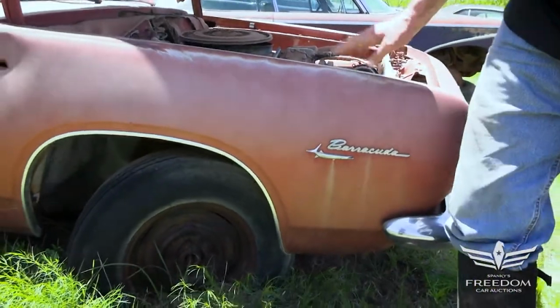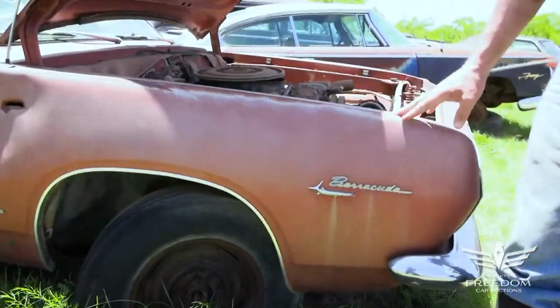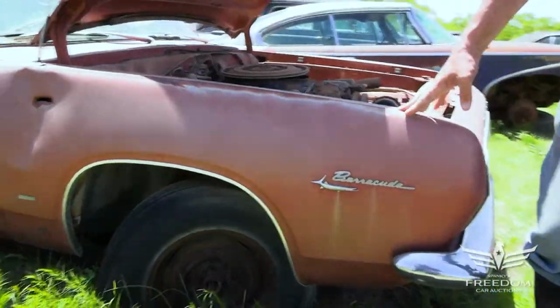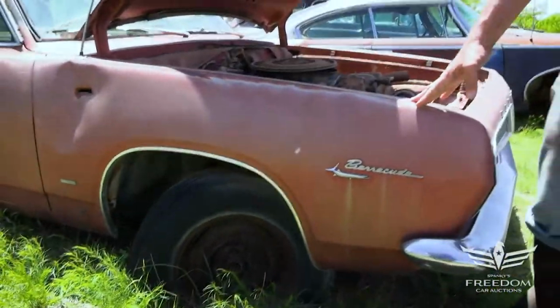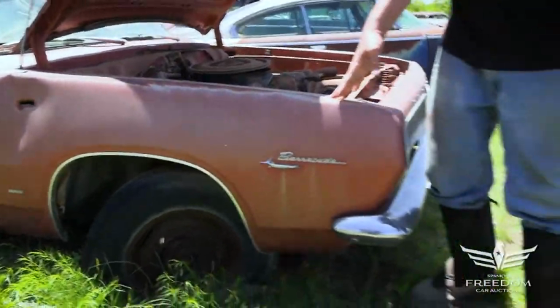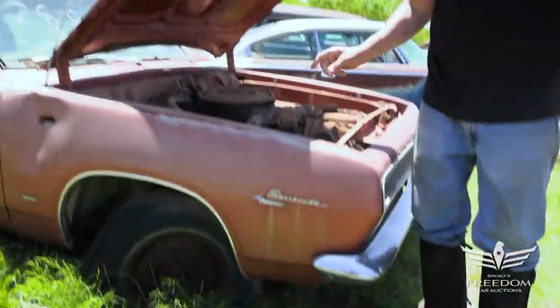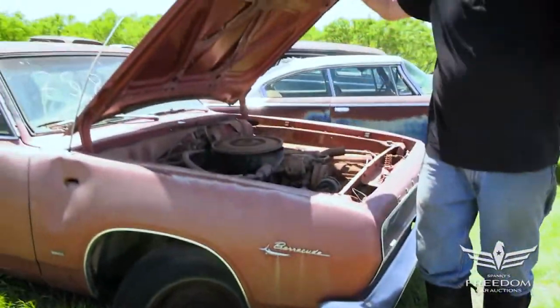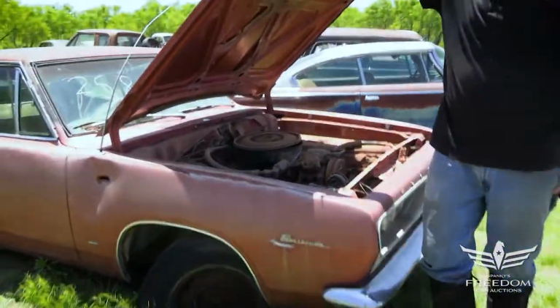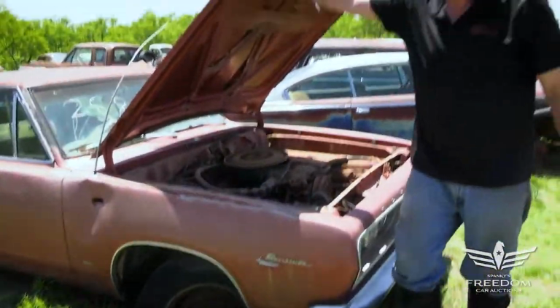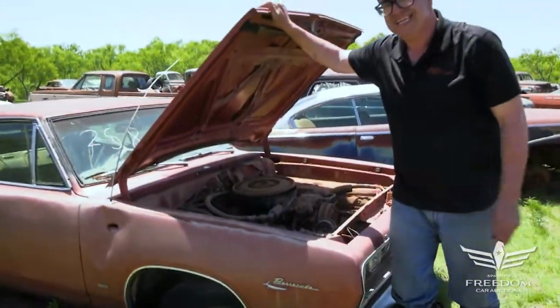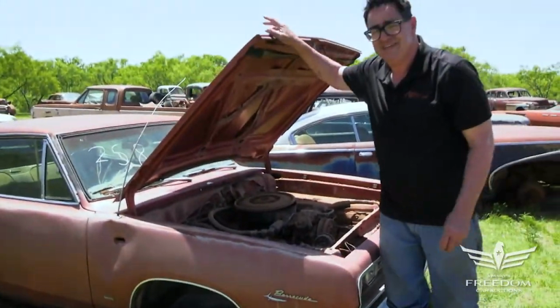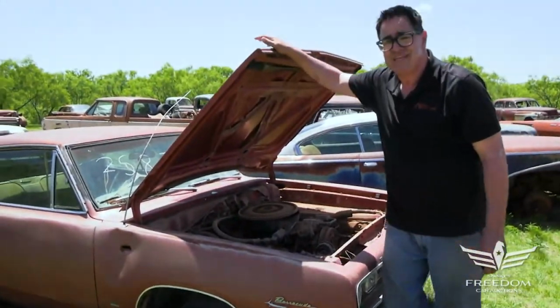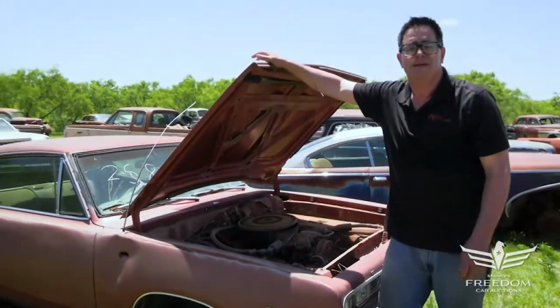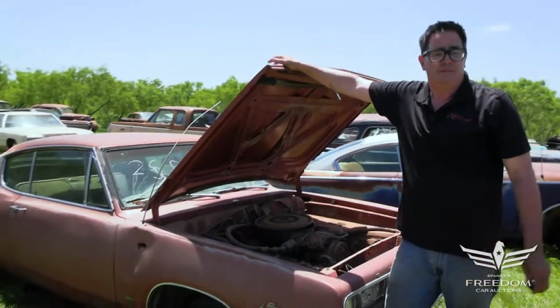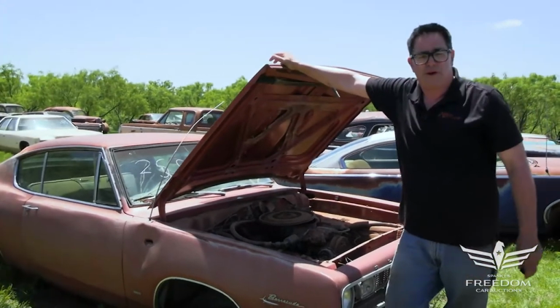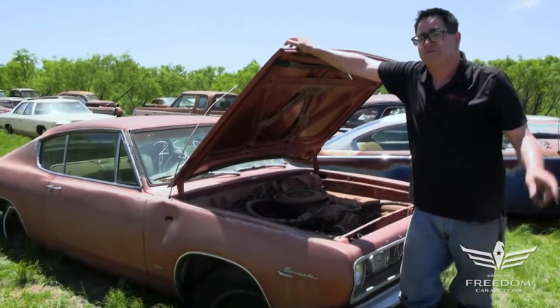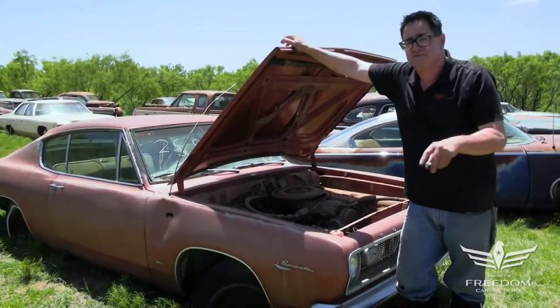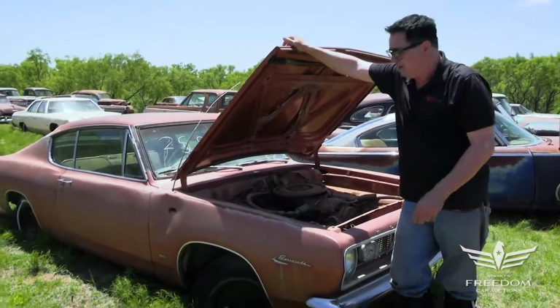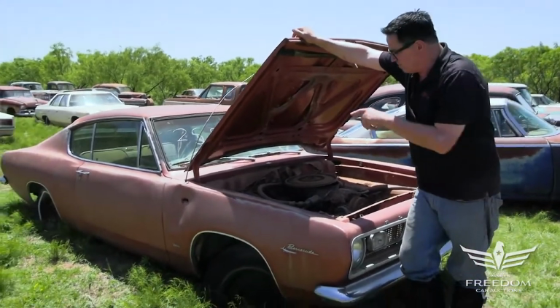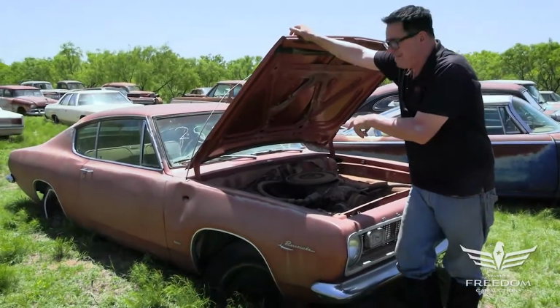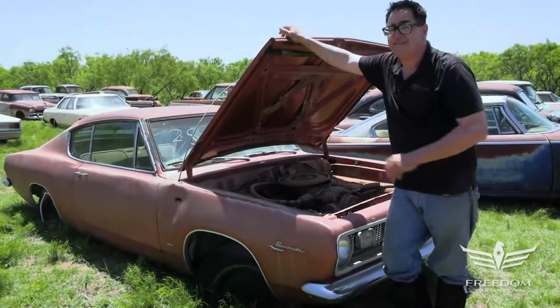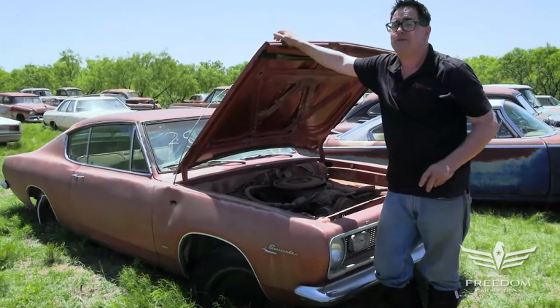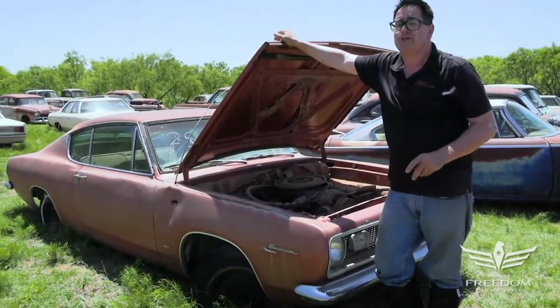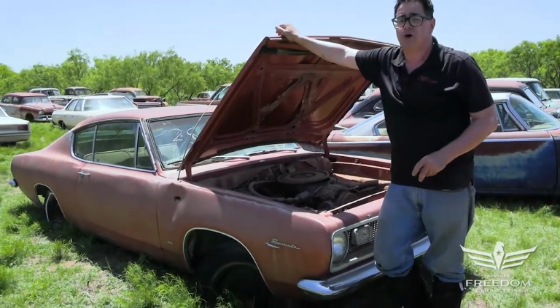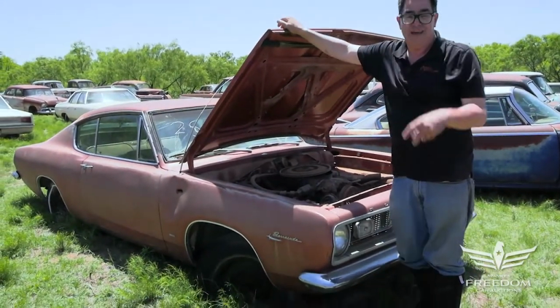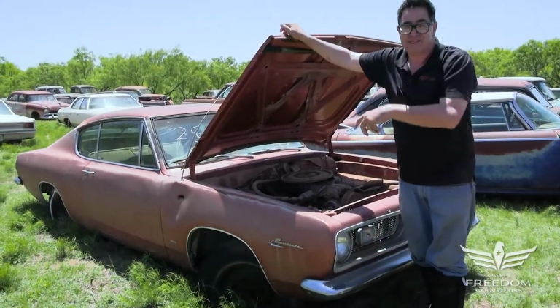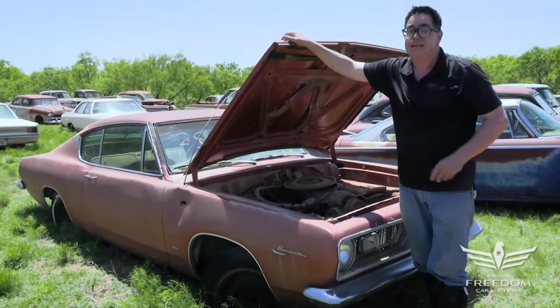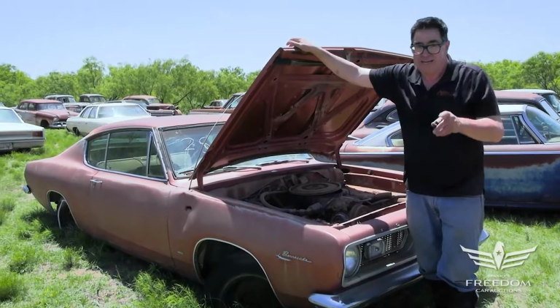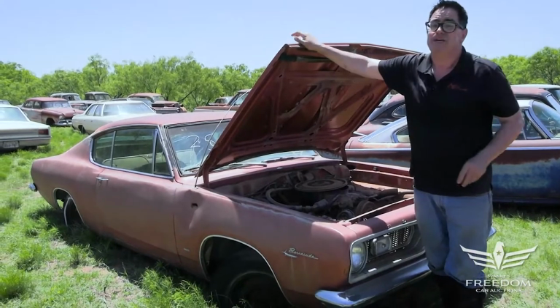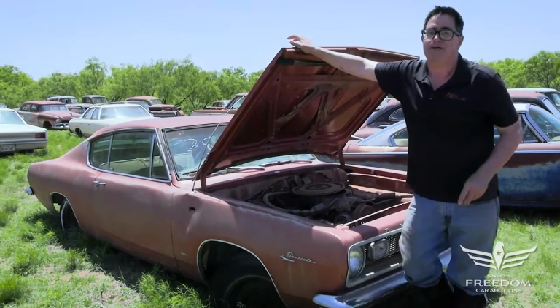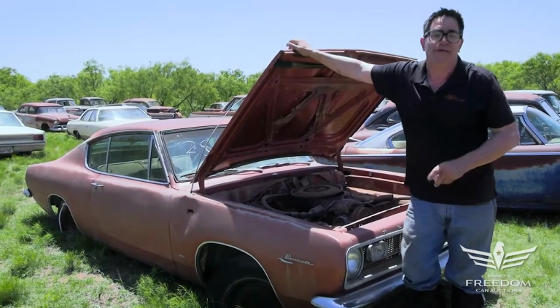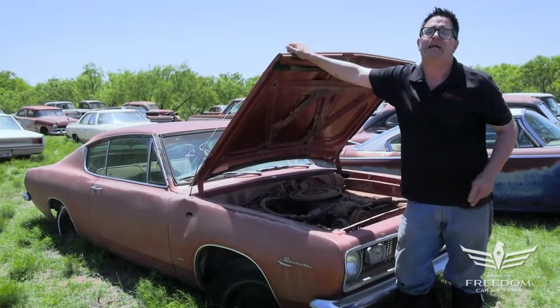So that's the story of item number 258, a 1967 Plymouth Barracuda Fastback. What a fantastic Hemi Superstock clone this is ready to become. Bid accordingly.